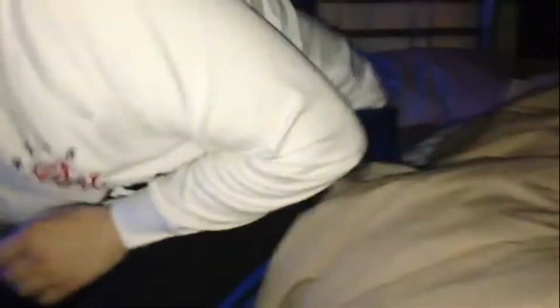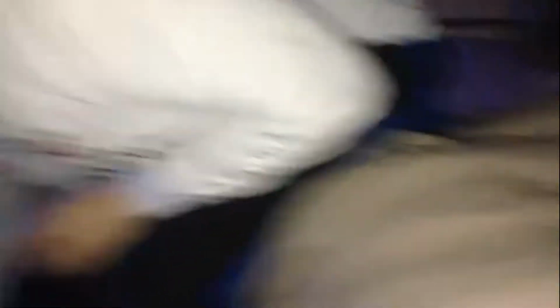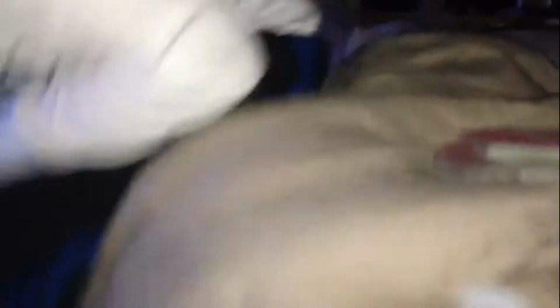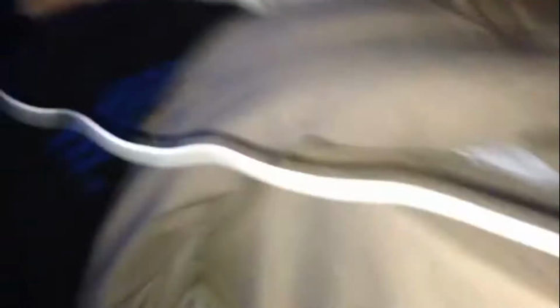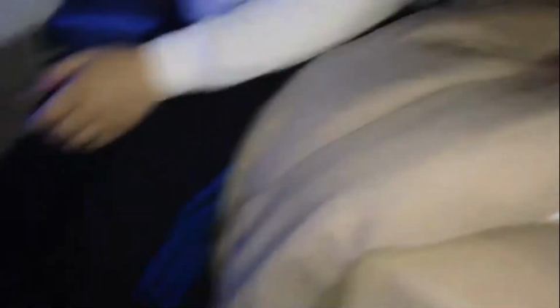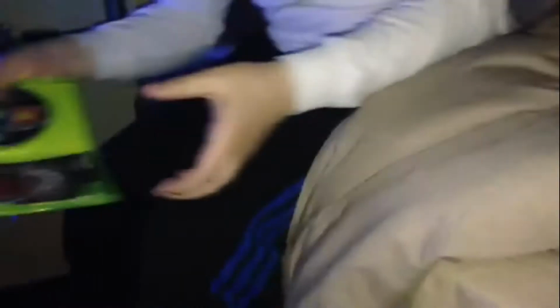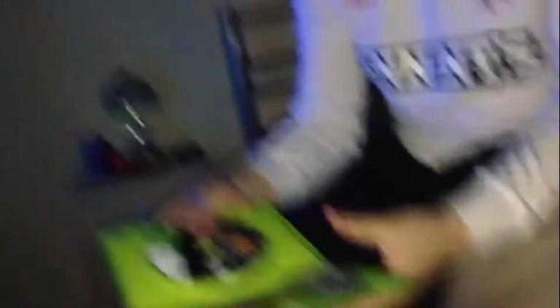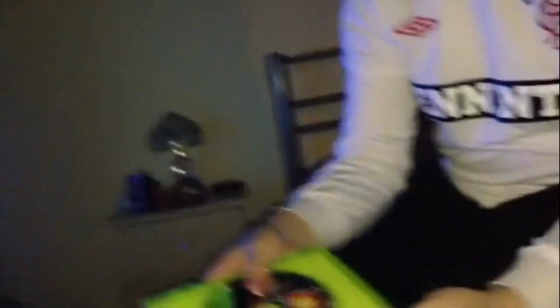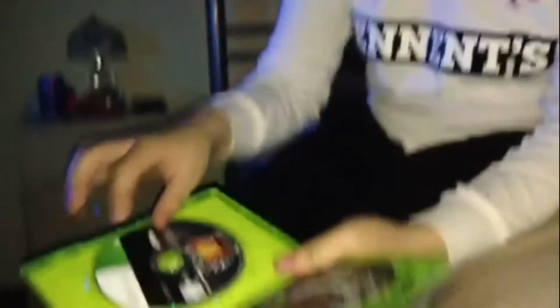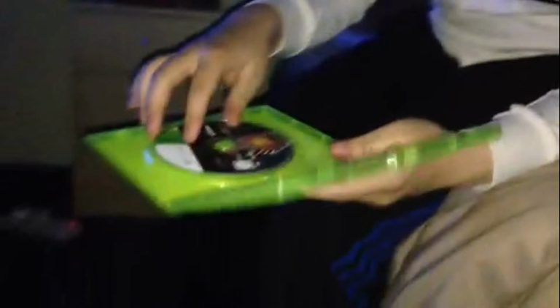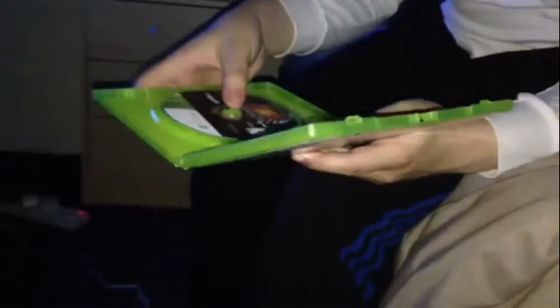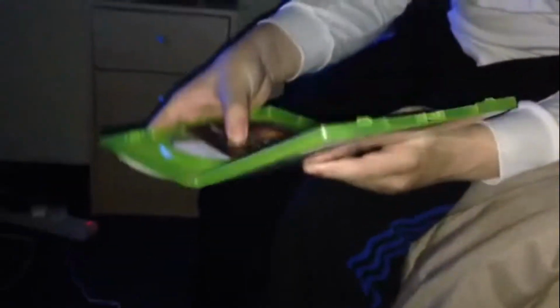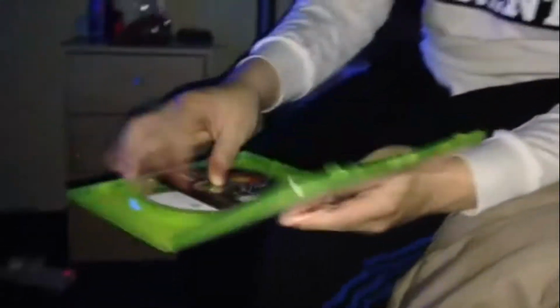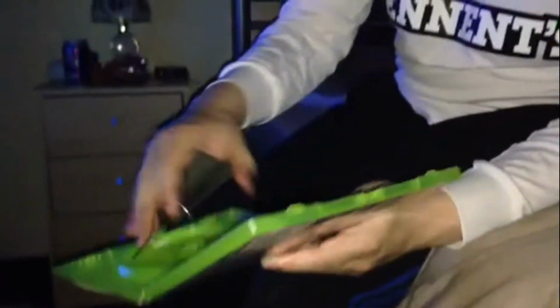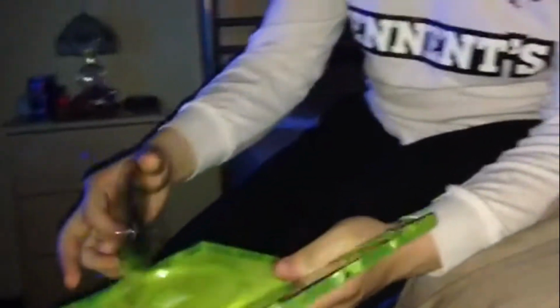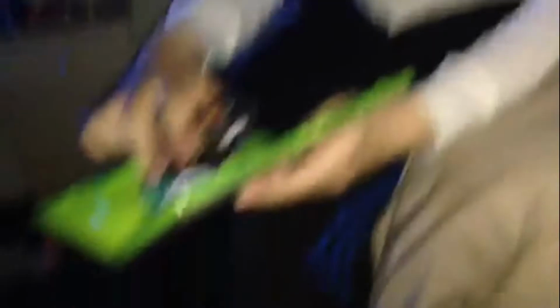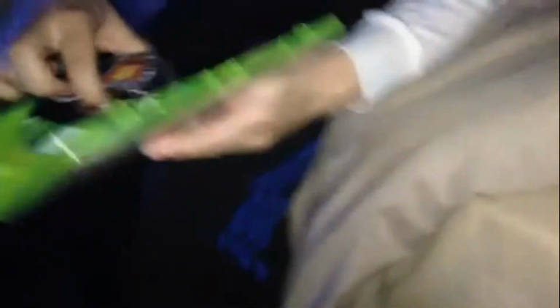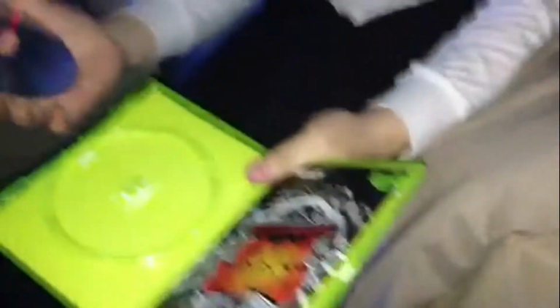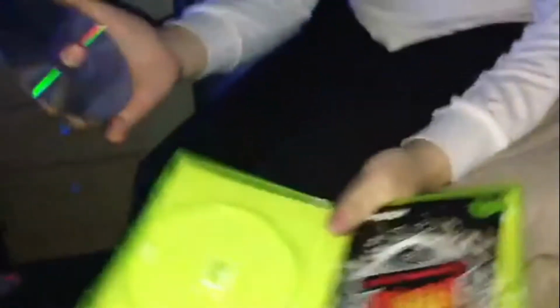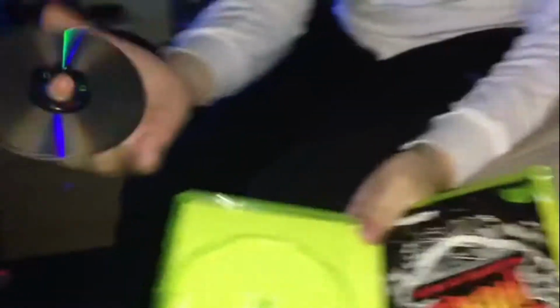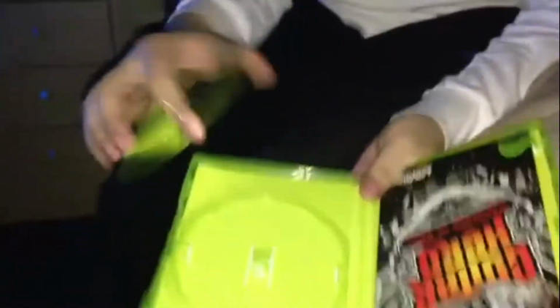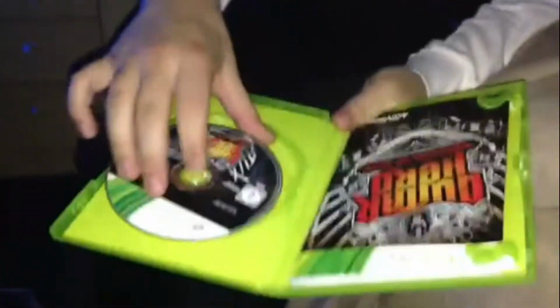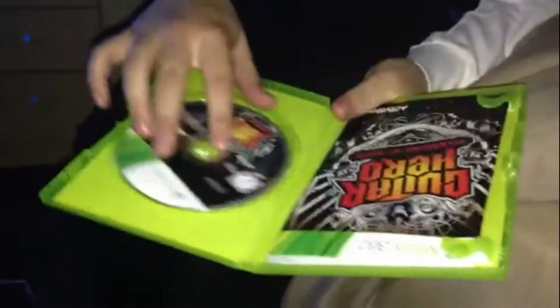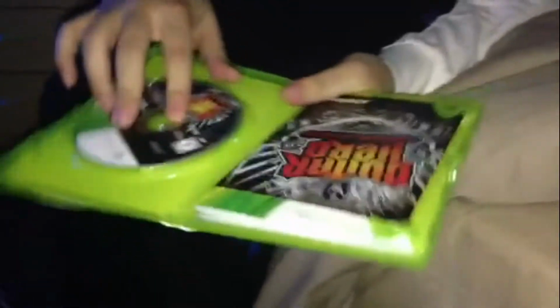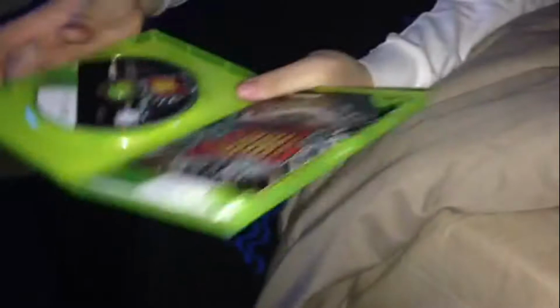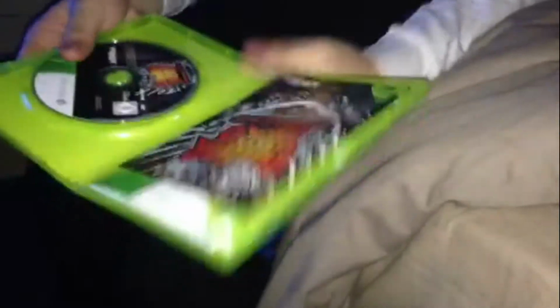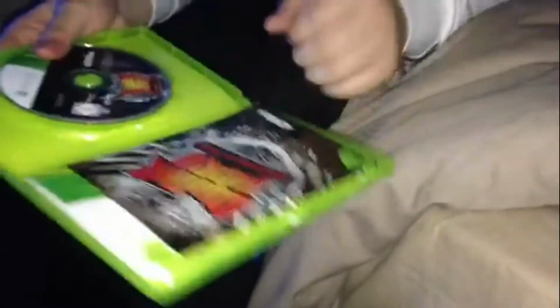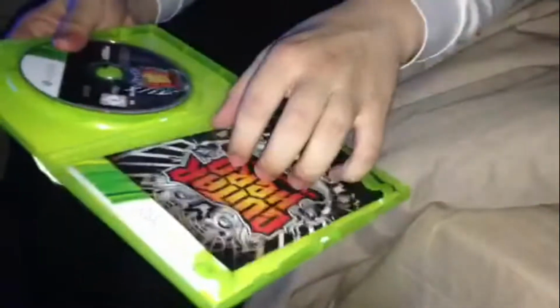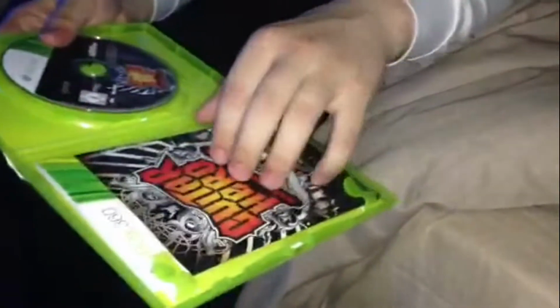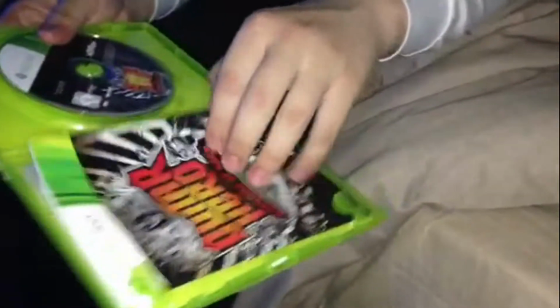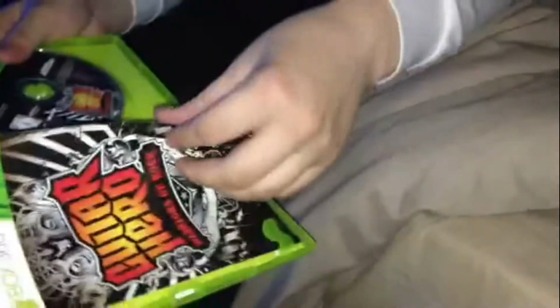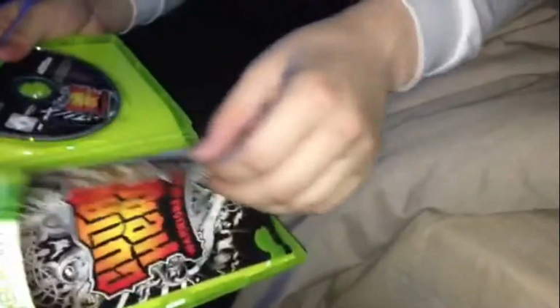Basically my Guitar Hero box game is empty, as you can see it's empty, and I'll go through the book so you can see — that's empty, the second page is empty, third, fourth, fifth, sixth, so on — it's completely empty.